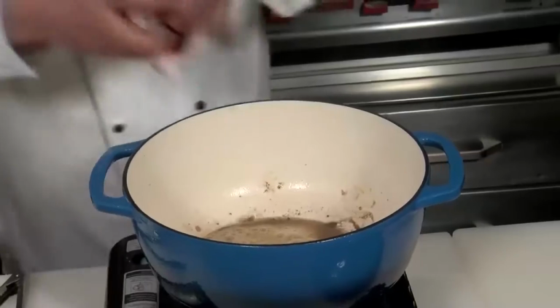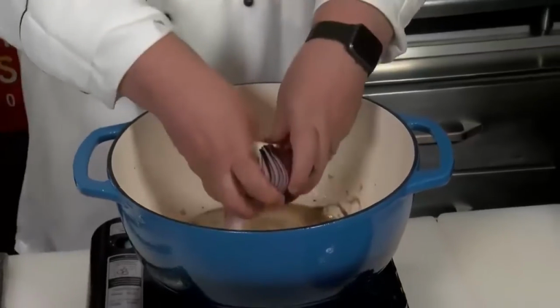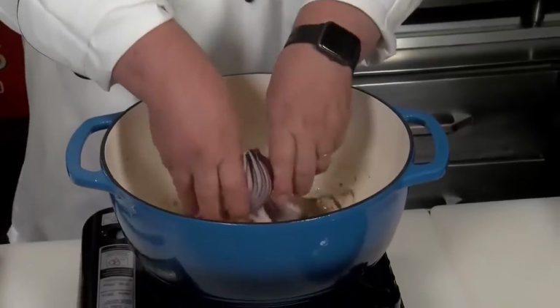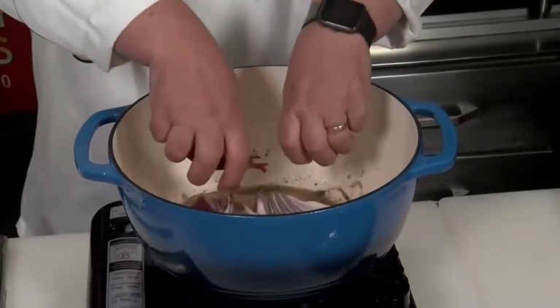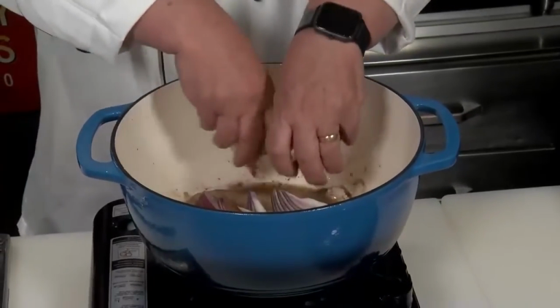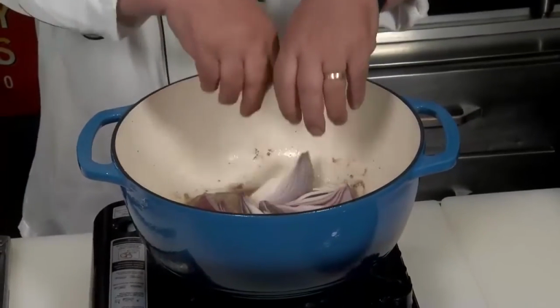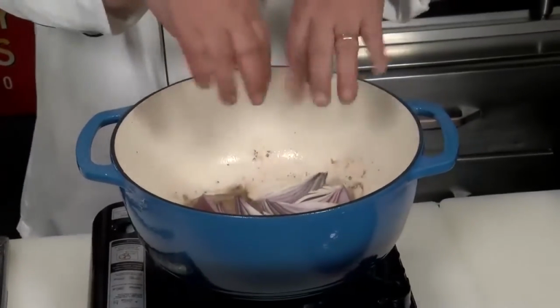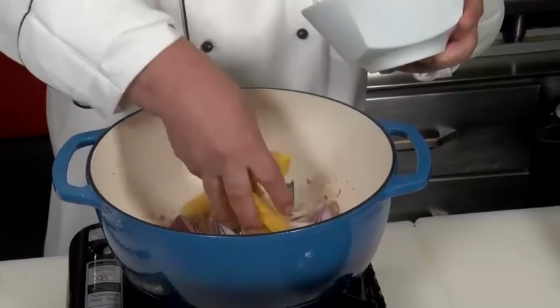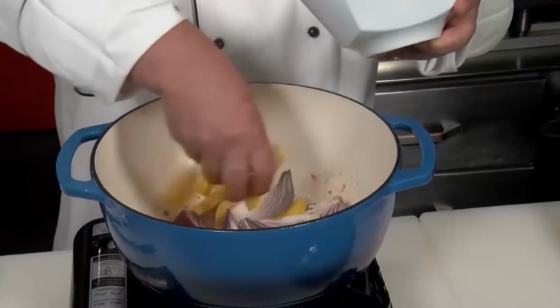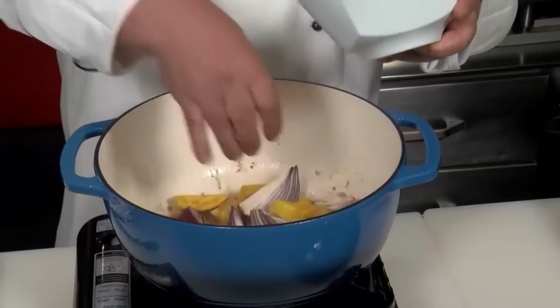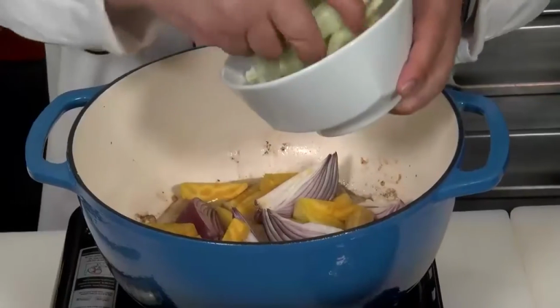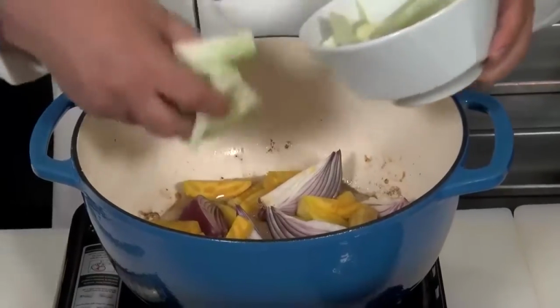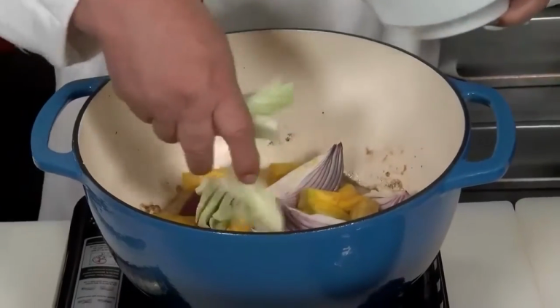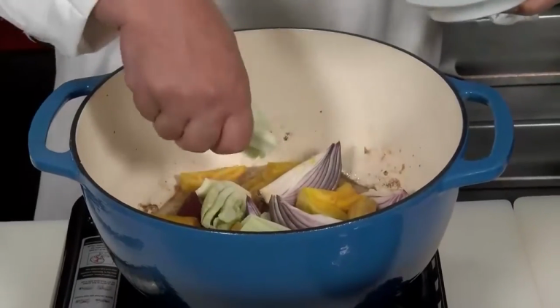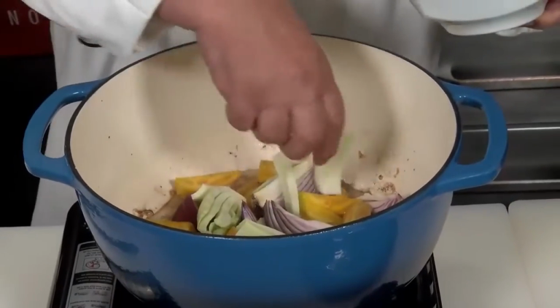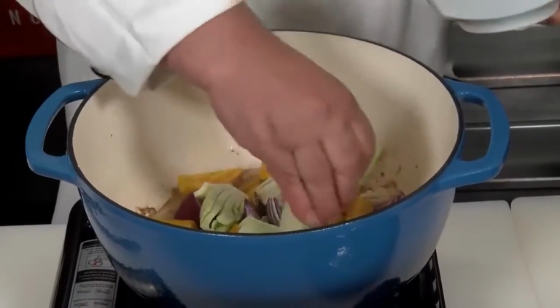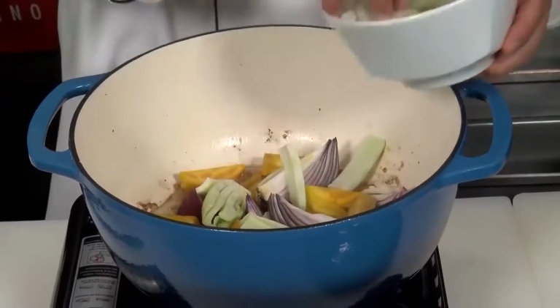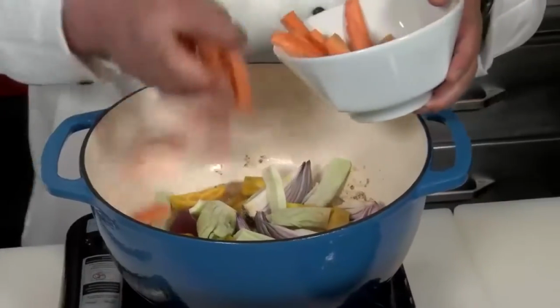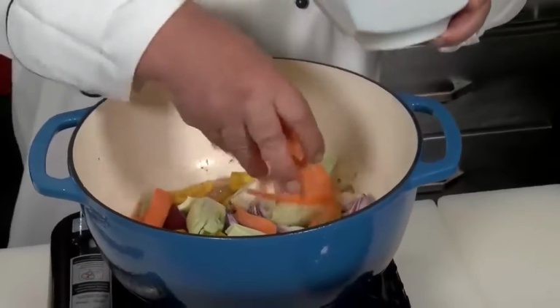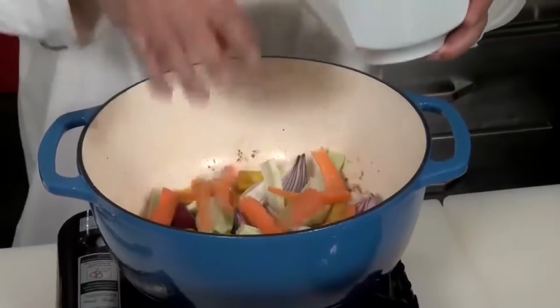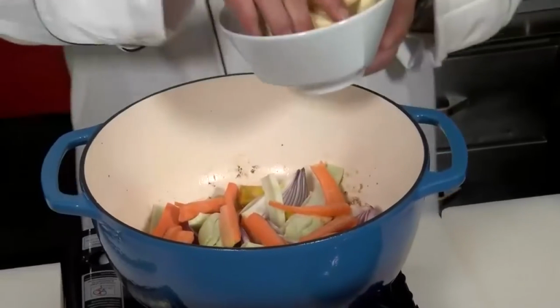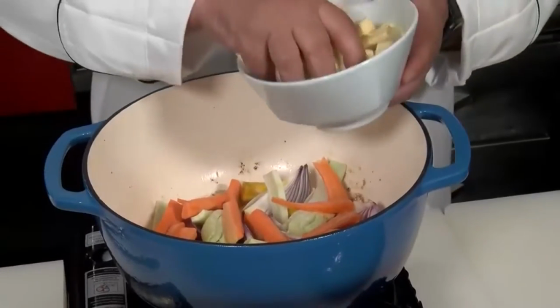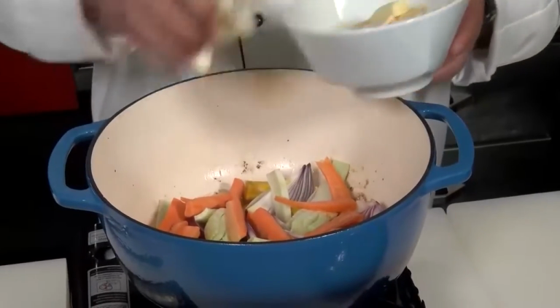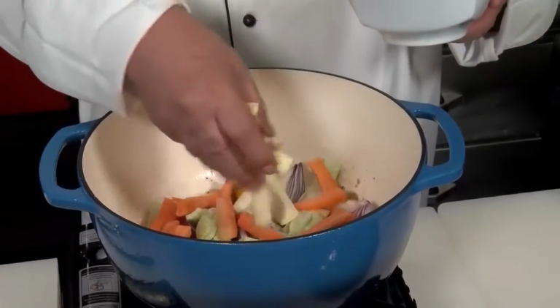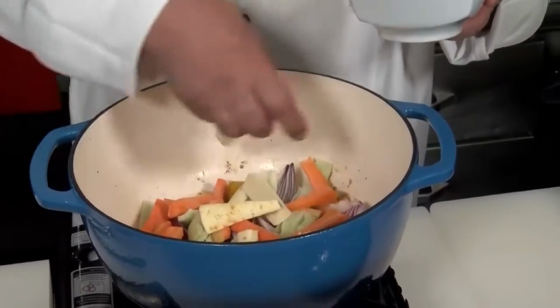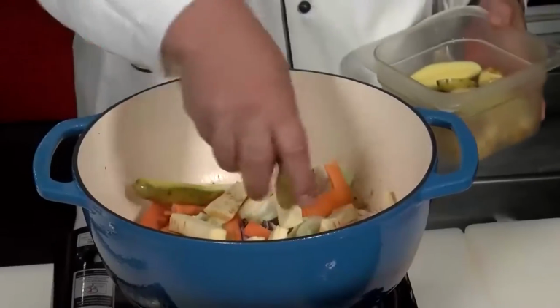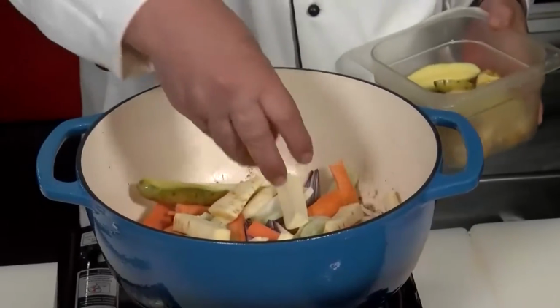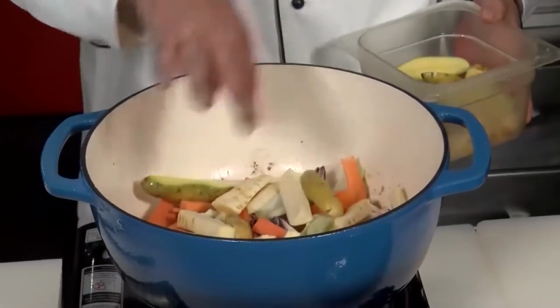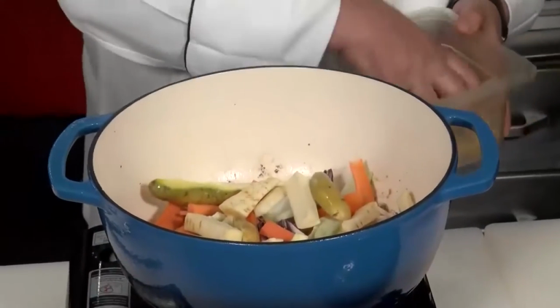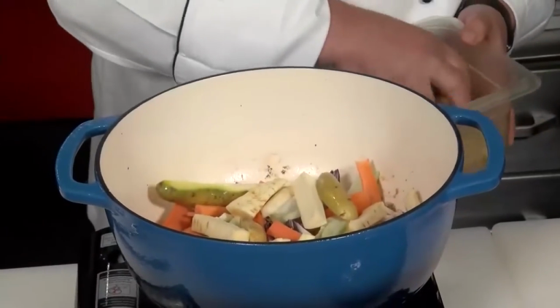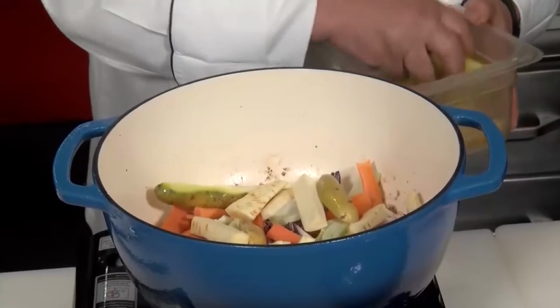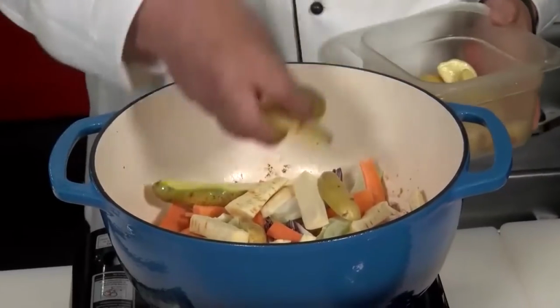Now start your vegetables — here's the red onion, the golden beets. I like fennel, but remember, you can put whatever you like. Some carrots, and one of my favorites is parsnips. And then finally, I'm using some fingerling potatoes.